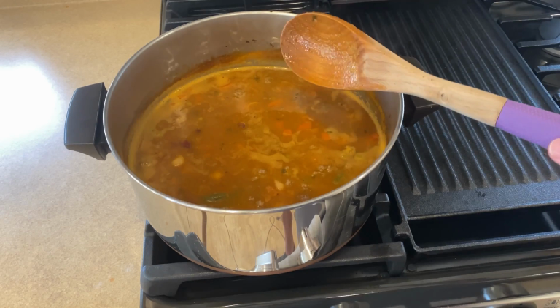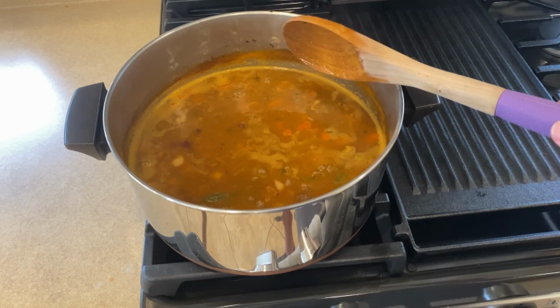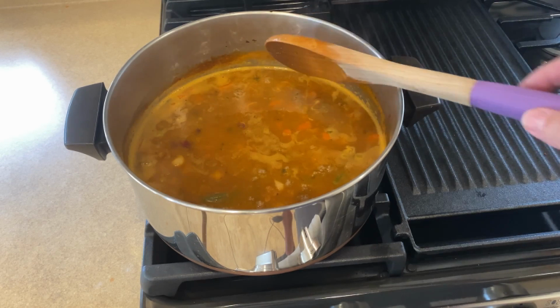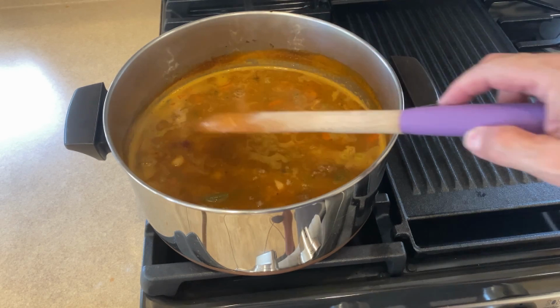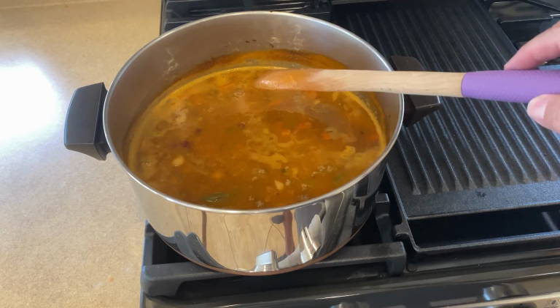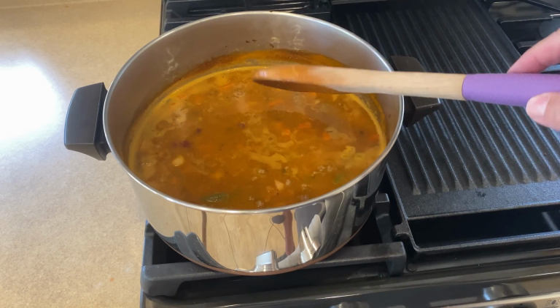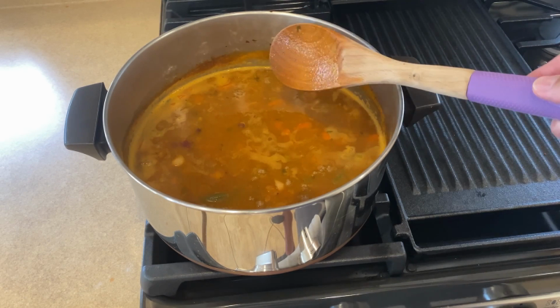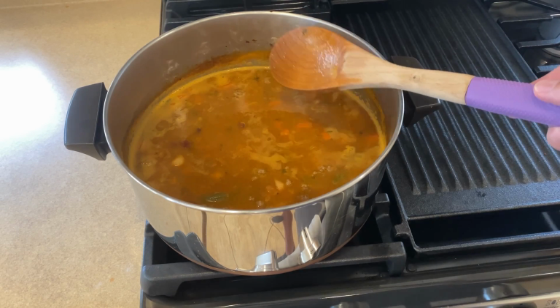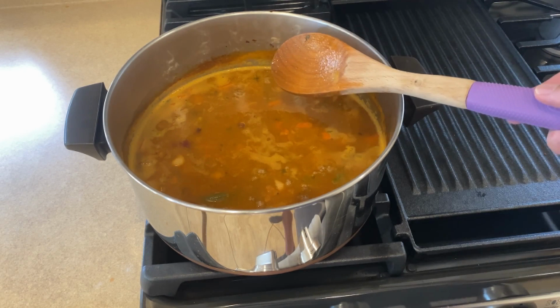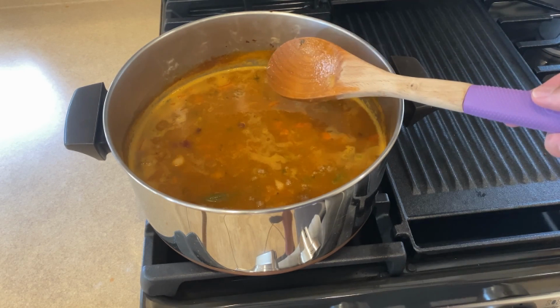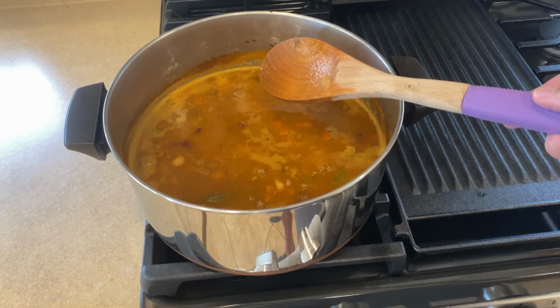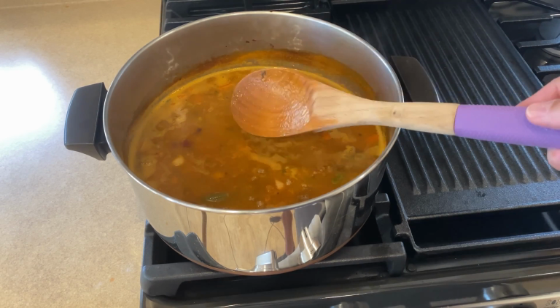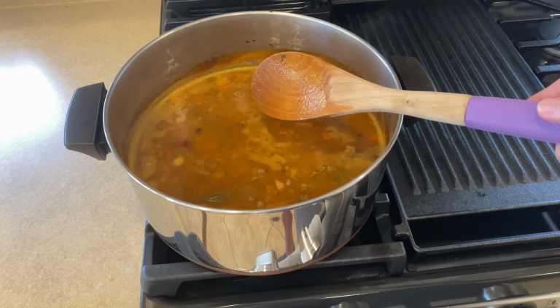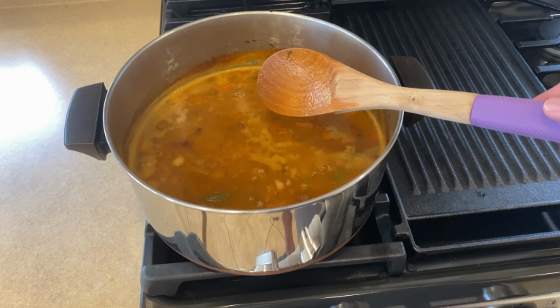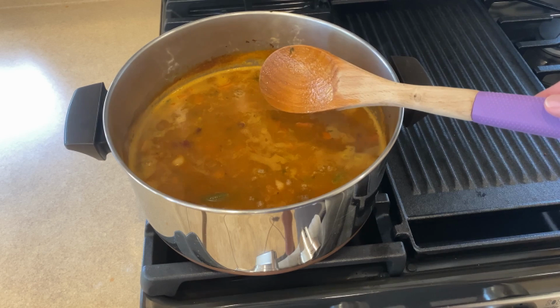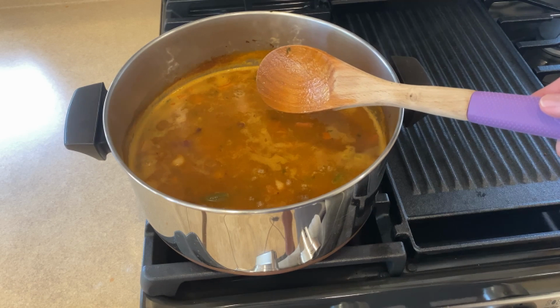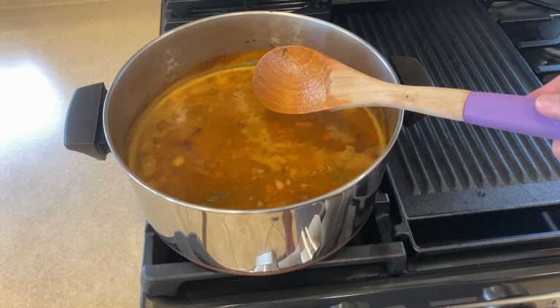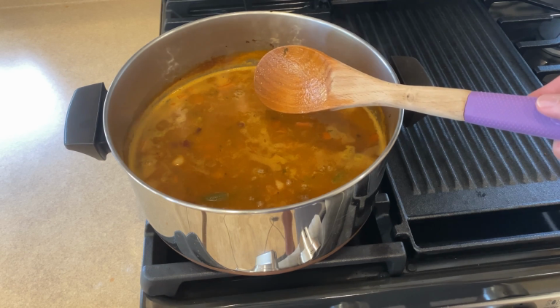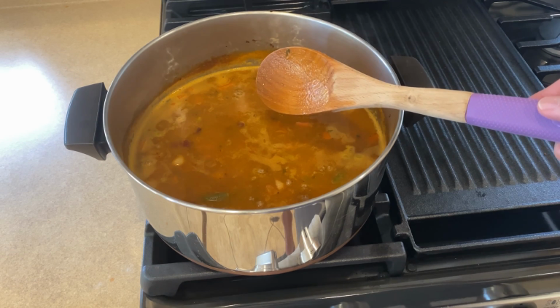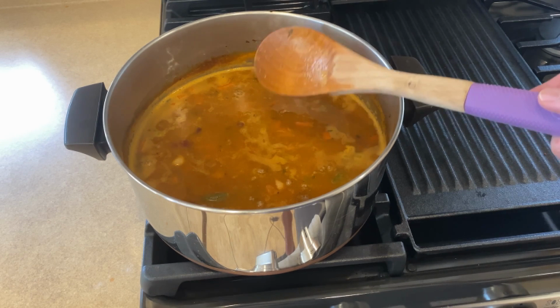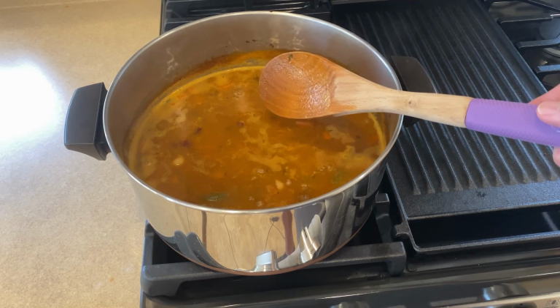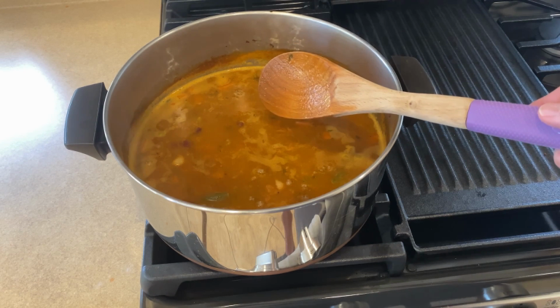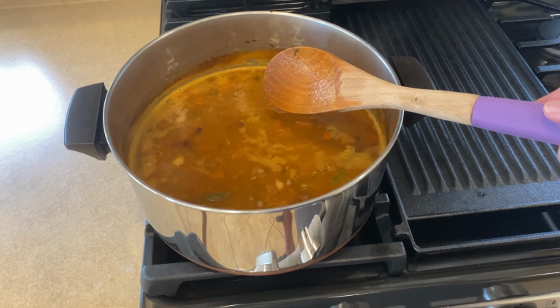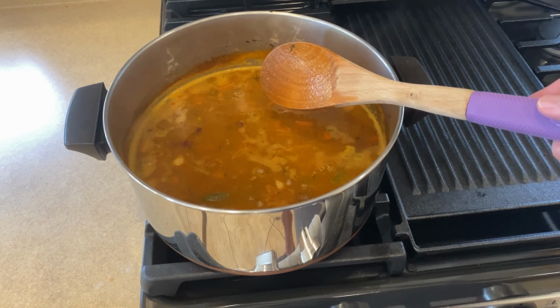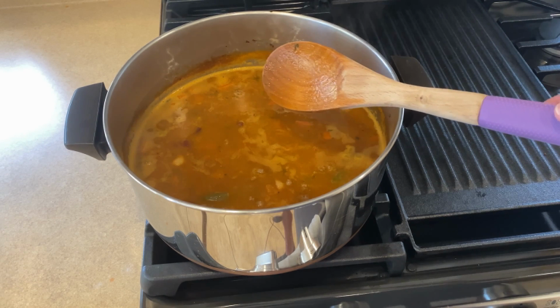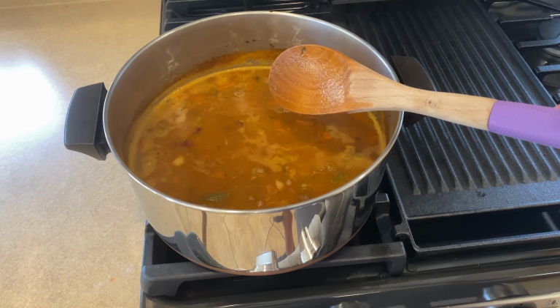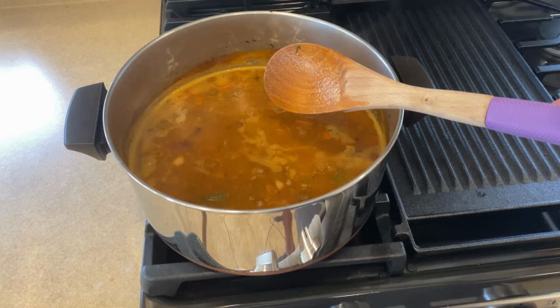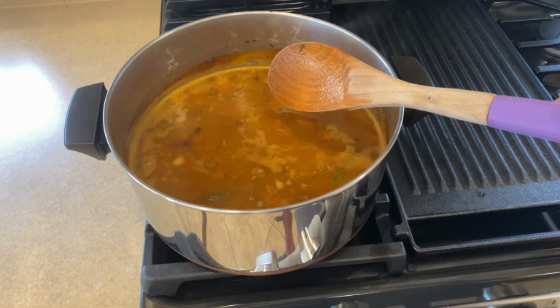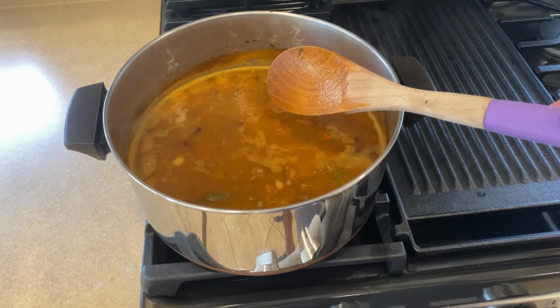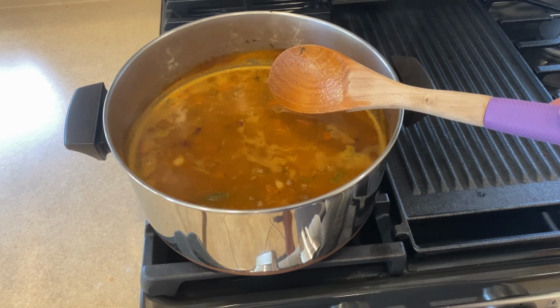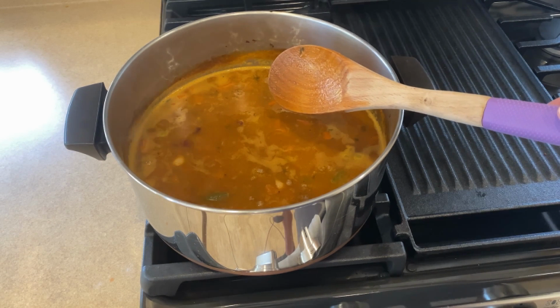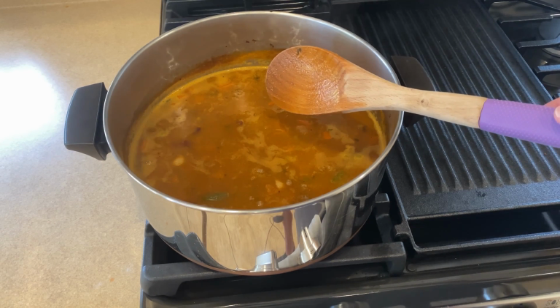If you have any questions about this soup or how I made it, go ahead and leave them in the comments and I'll get back with you as soon as I can. Thanks for watching — I'll talk to you guys next time.